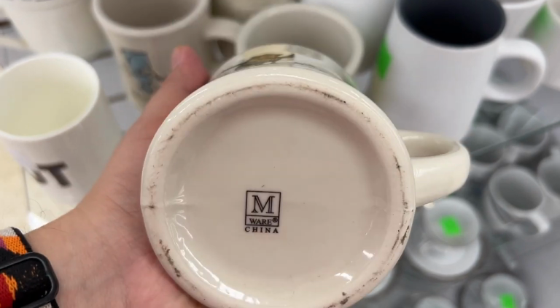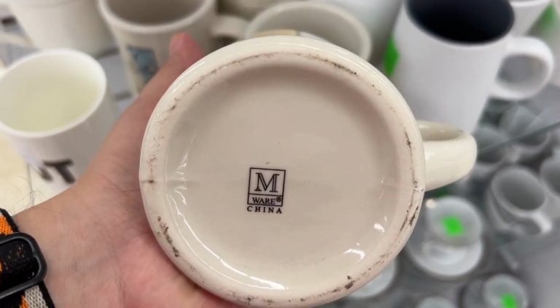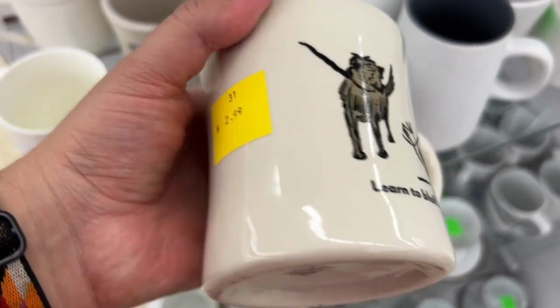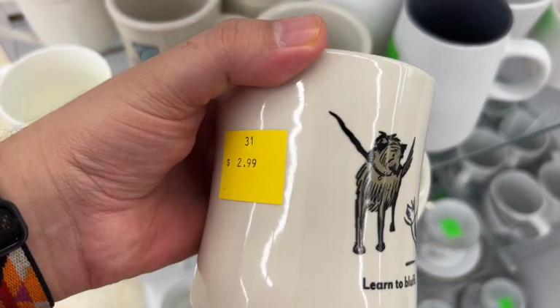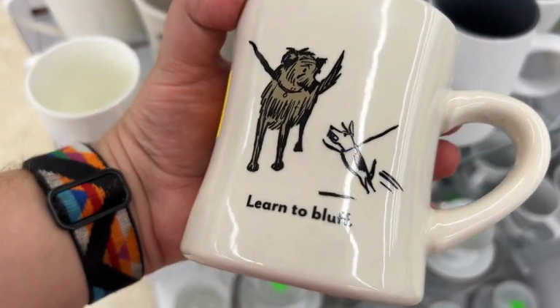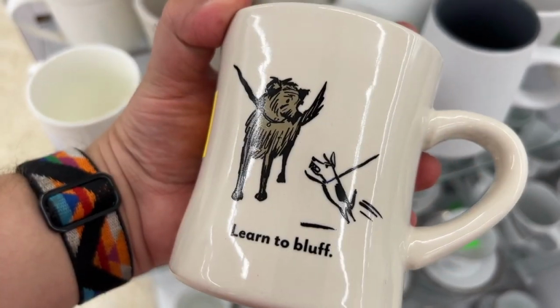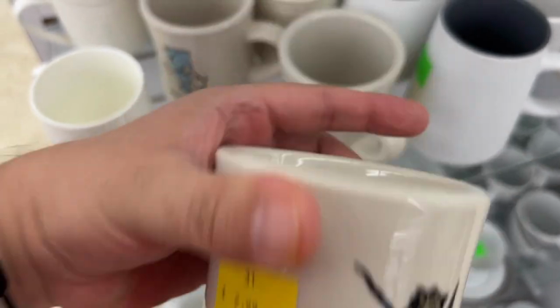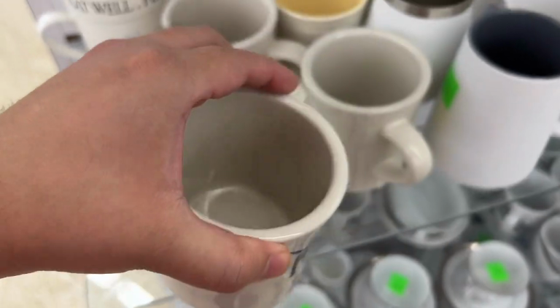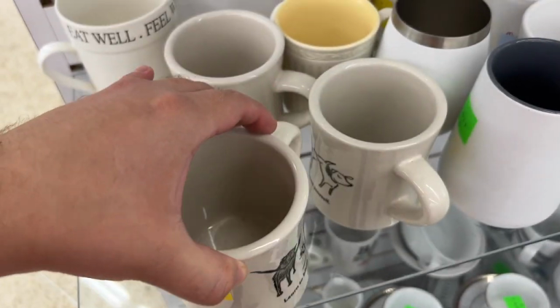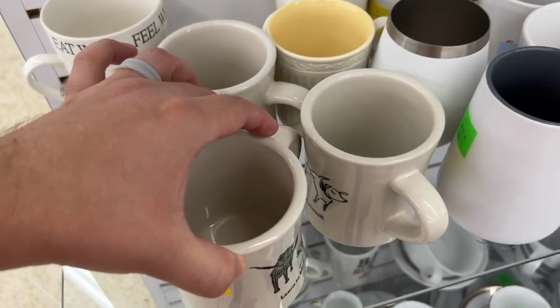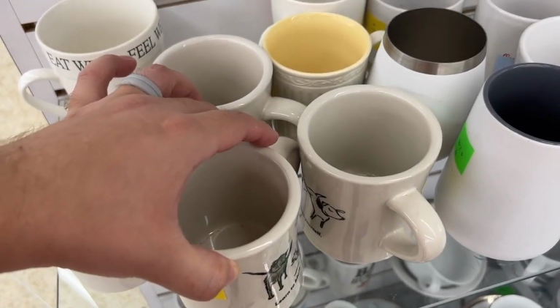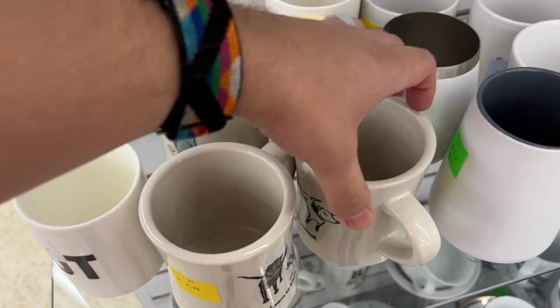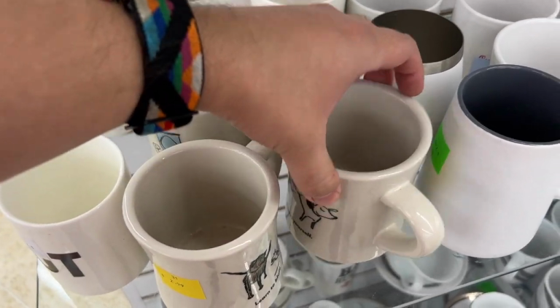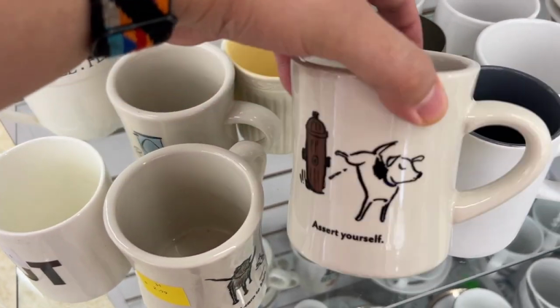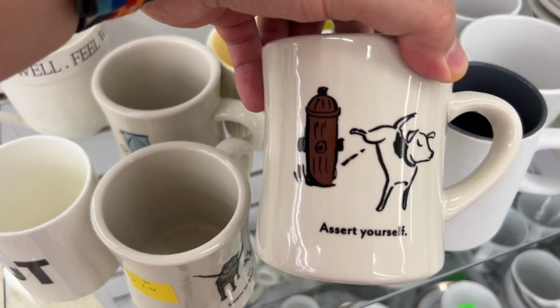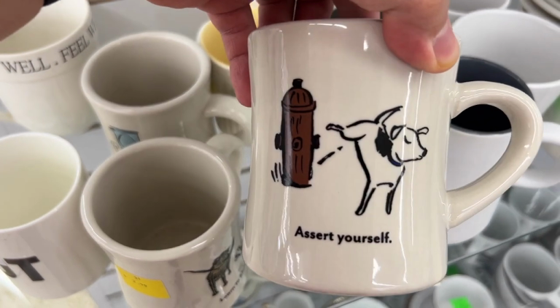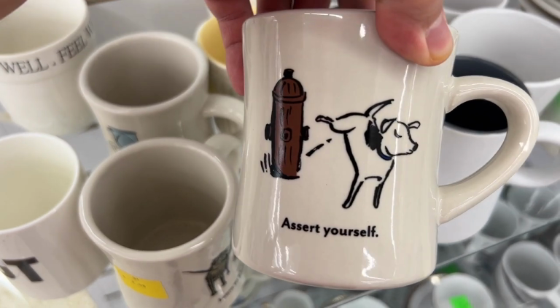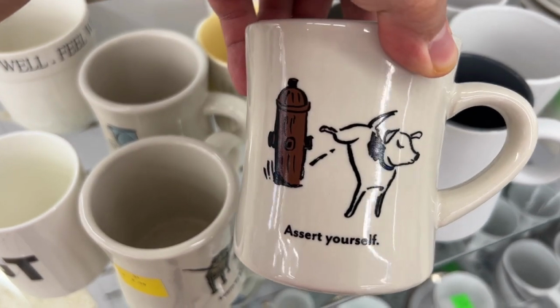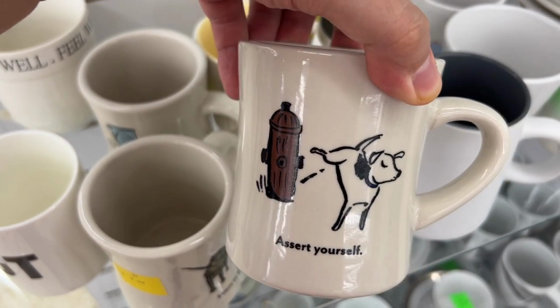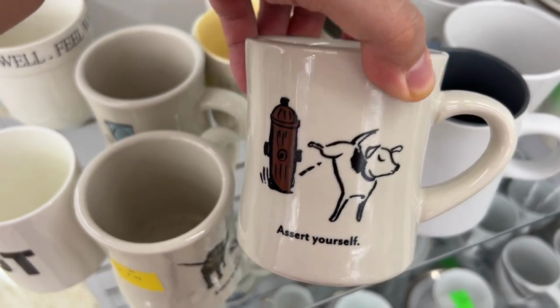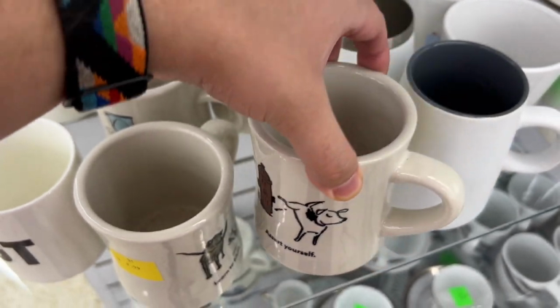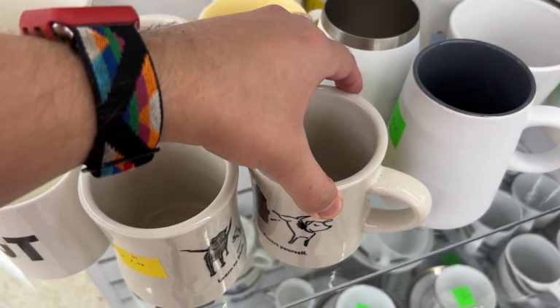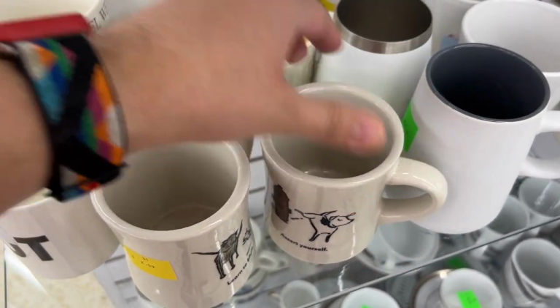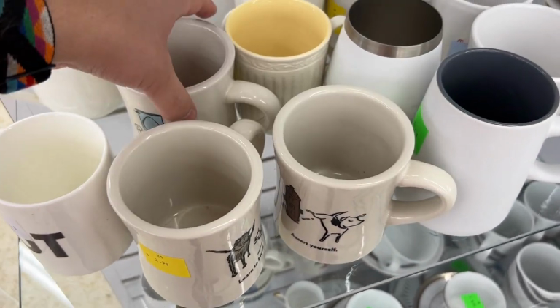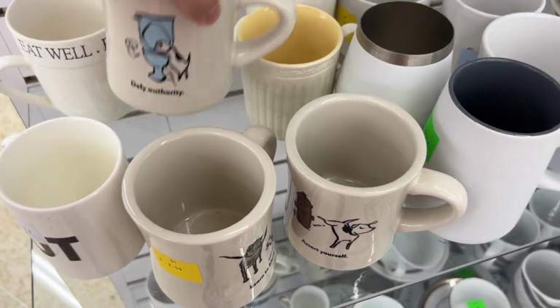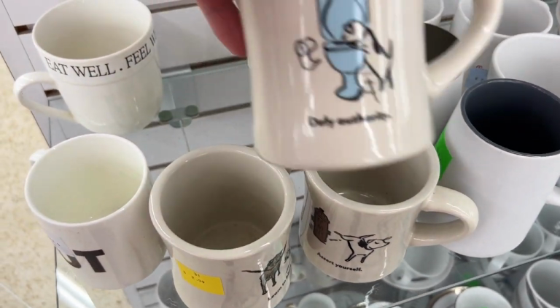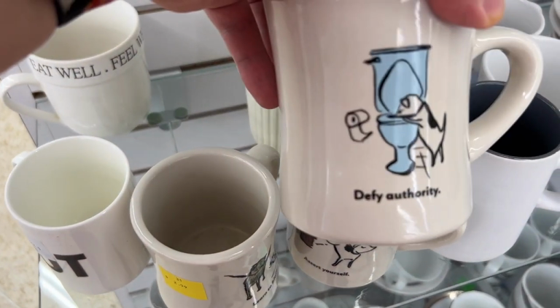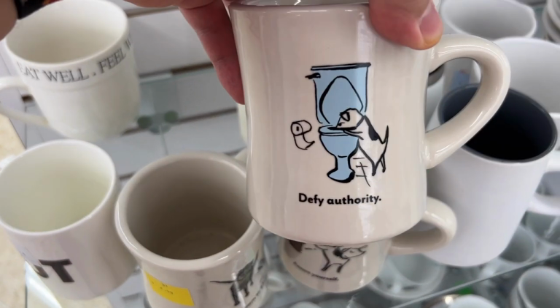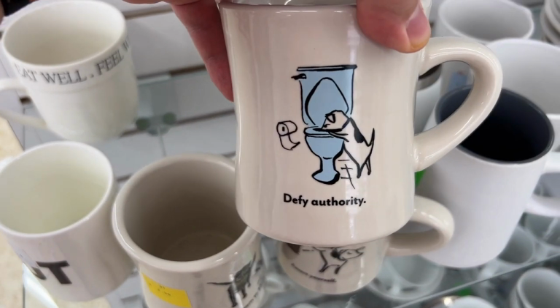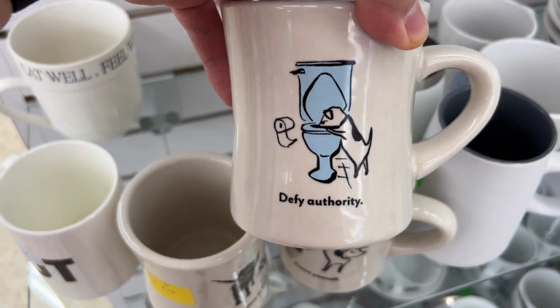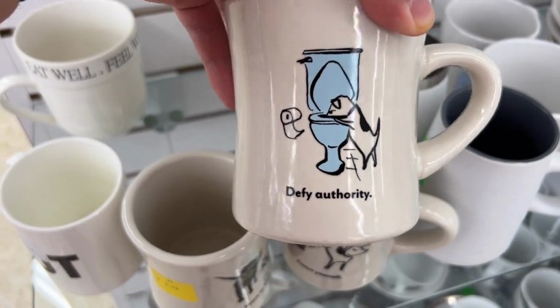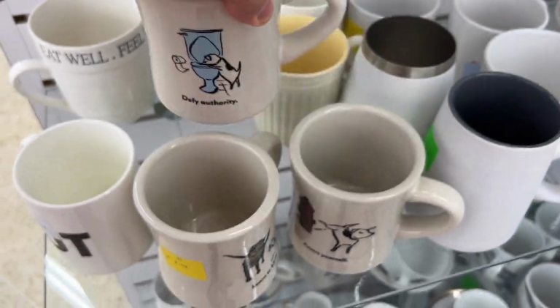Now we're at the last thrift store — Salvation Army by my work. It's kind of pricey so I don't go there much anymore, and I feel like they sell a lot of broken stuff at high prices. These mugs are really cute but I didn't need them.